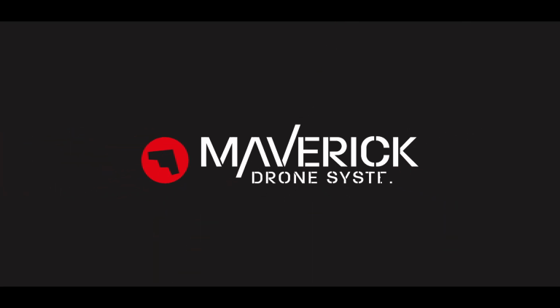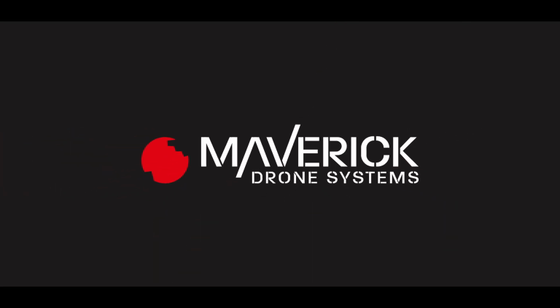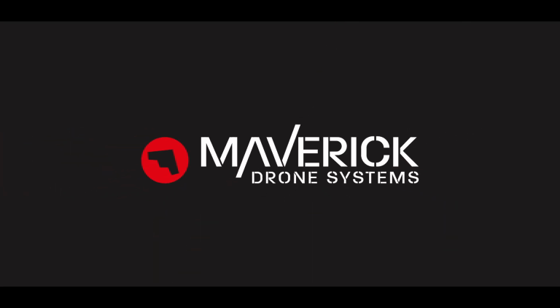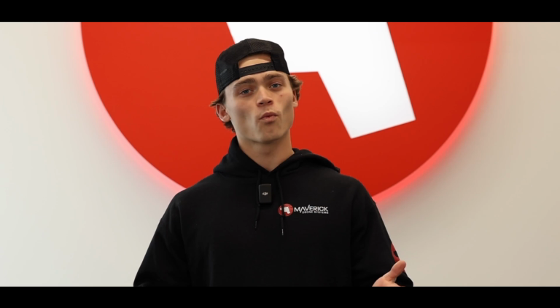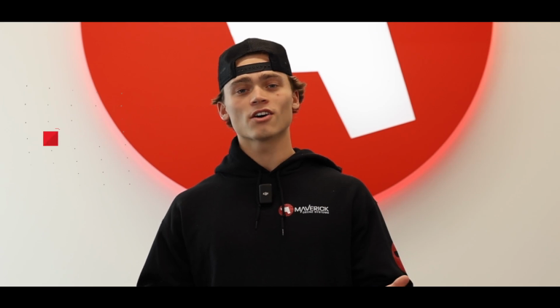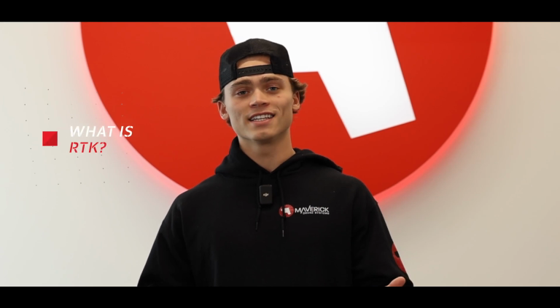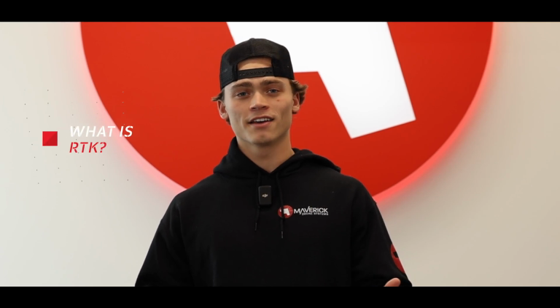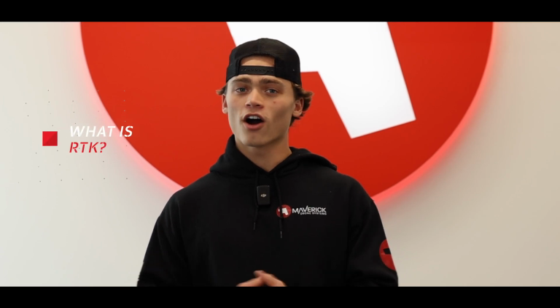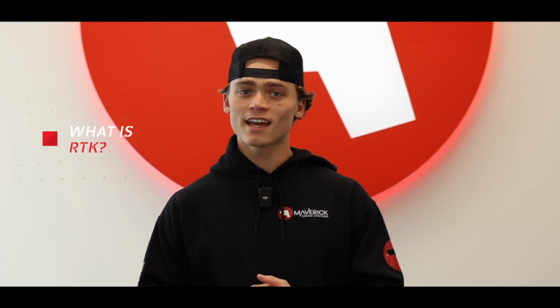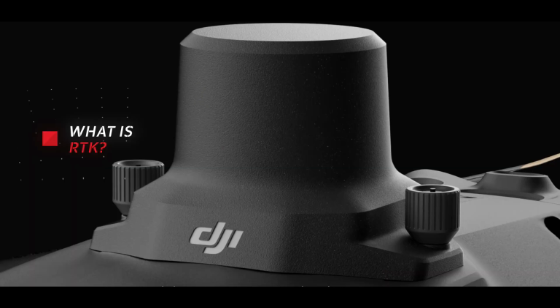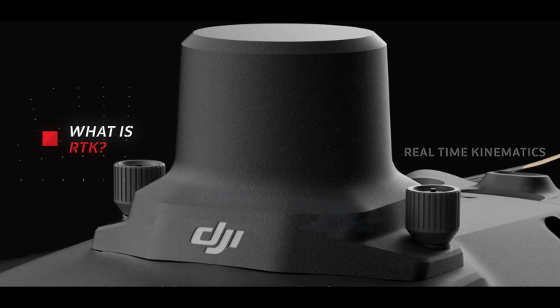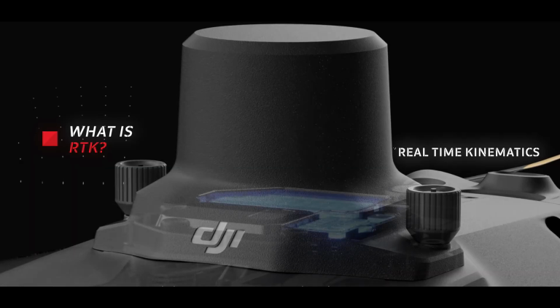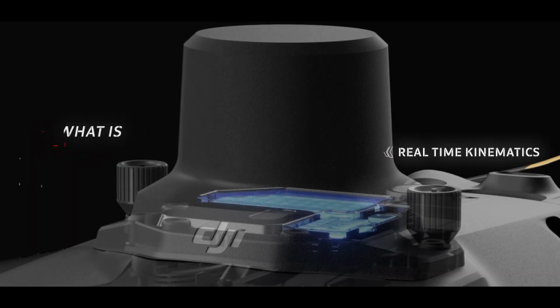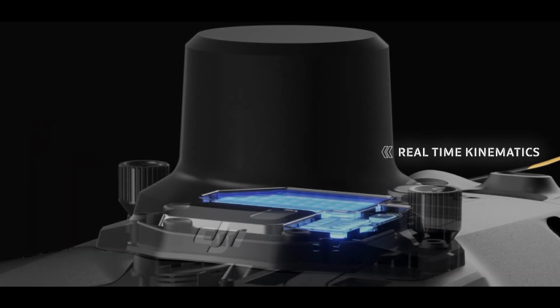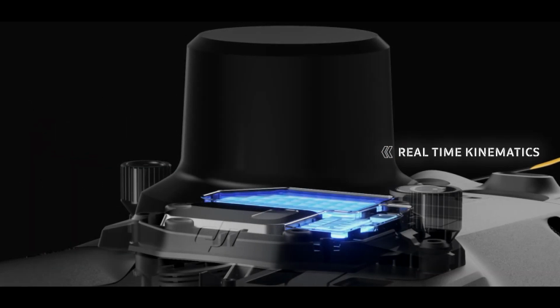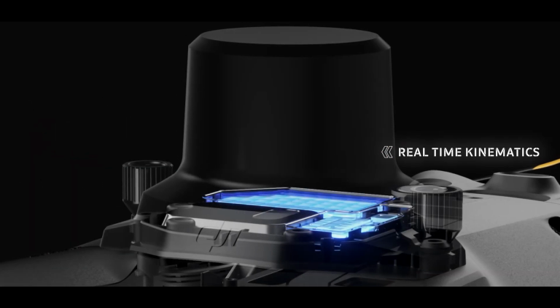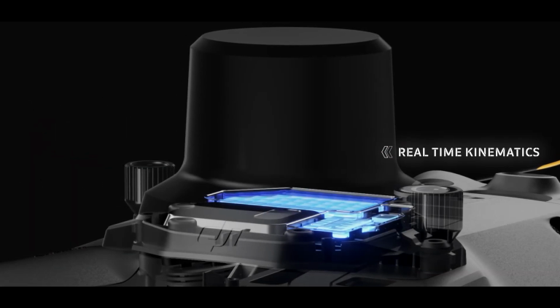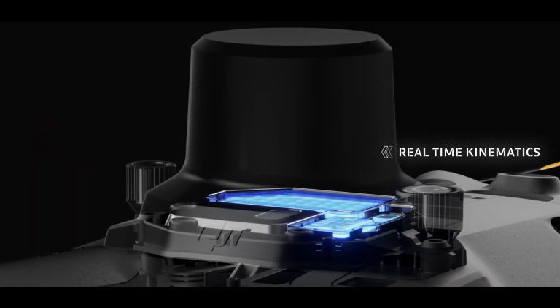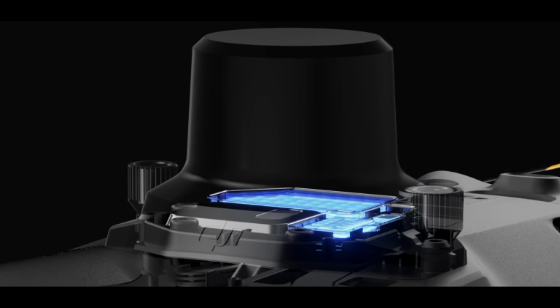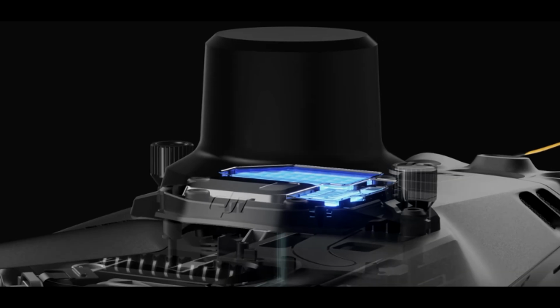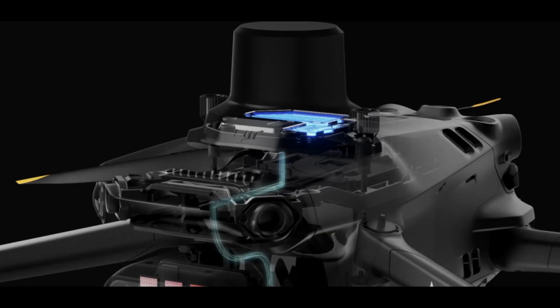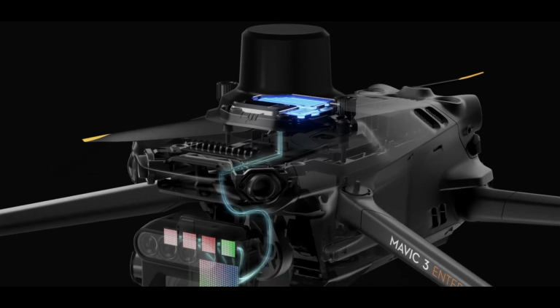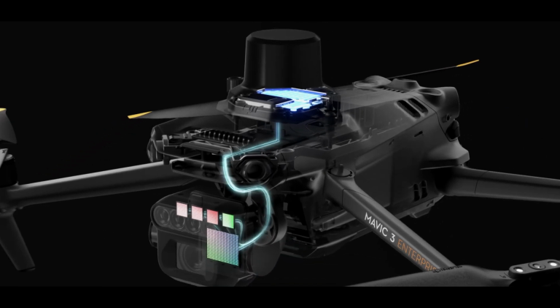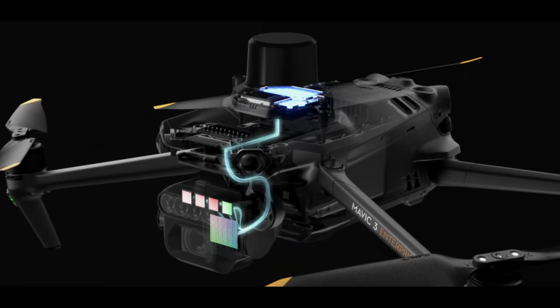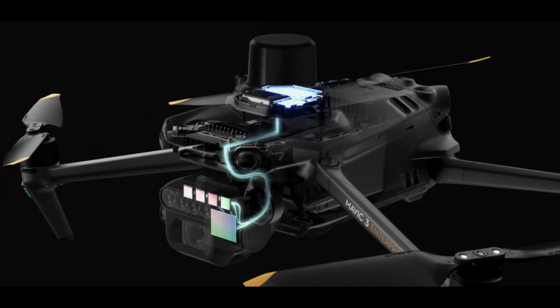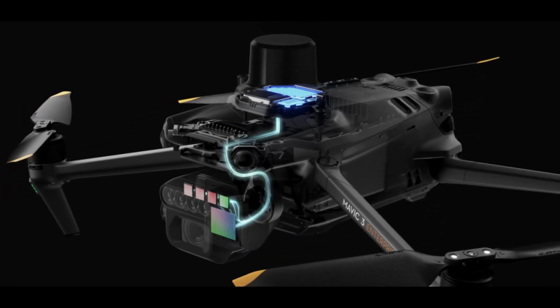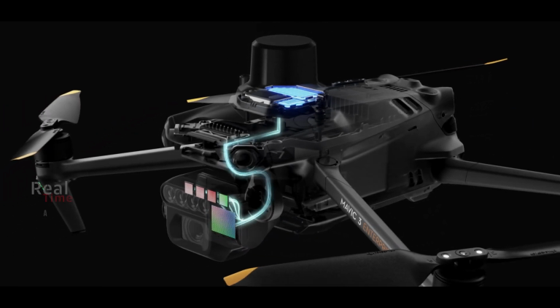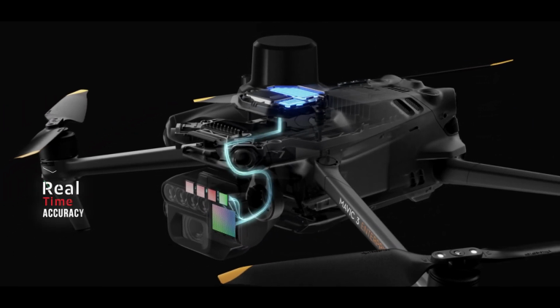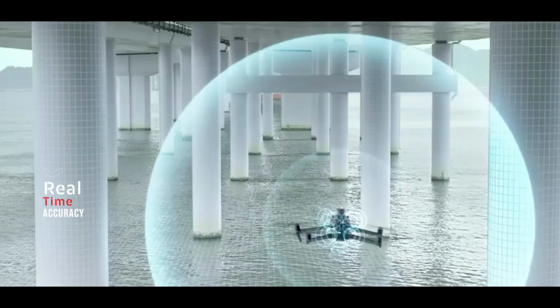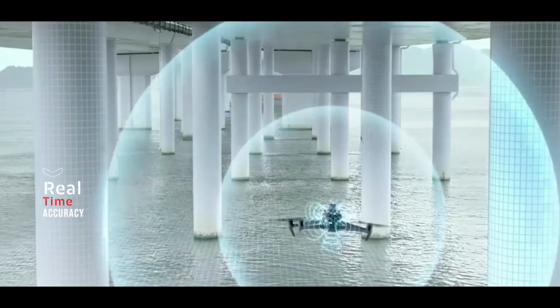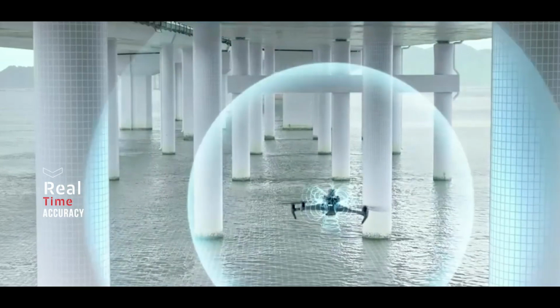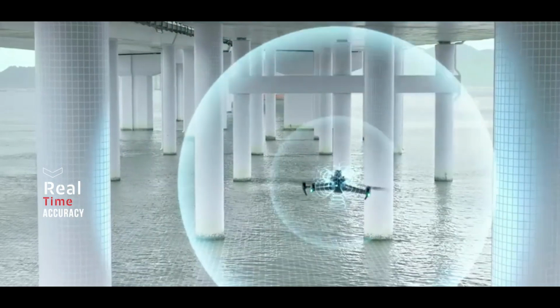So the question is, what is RTK? RTK stands for Real-Time Kinematics. RTK is a carrier-based GPS correction technology that allows you to have real-time accuracy when you're surveying.